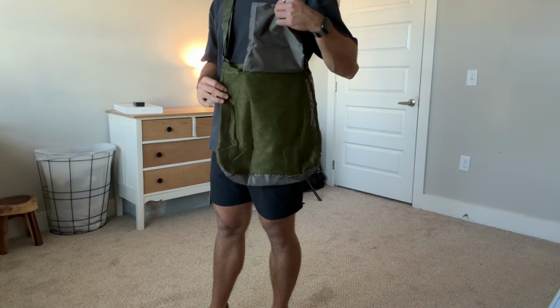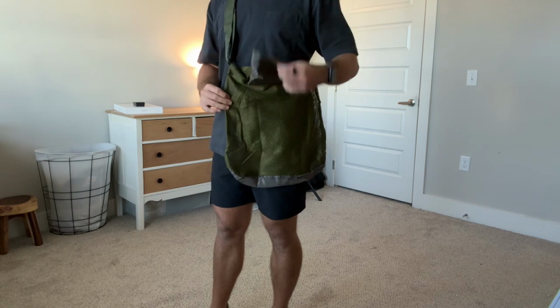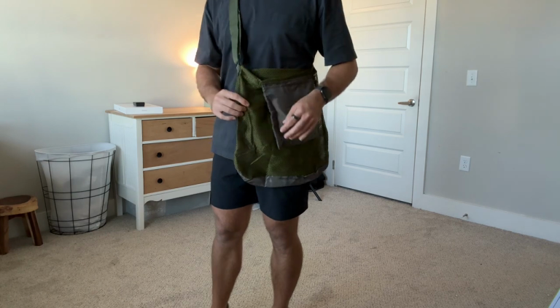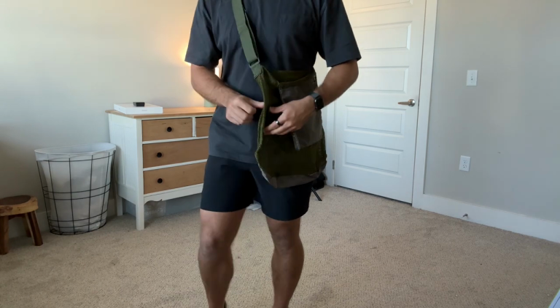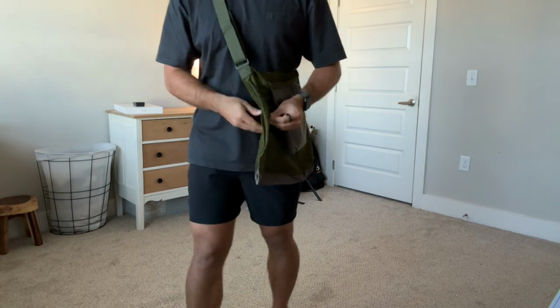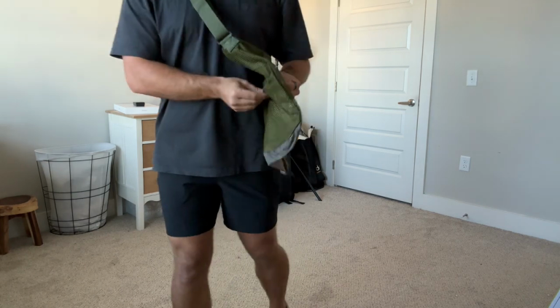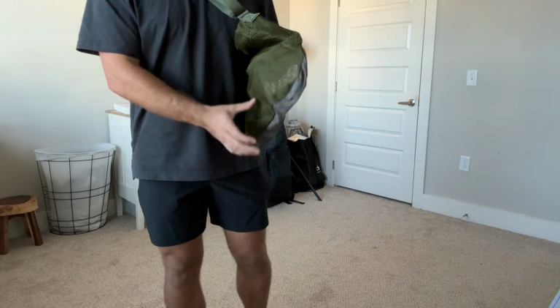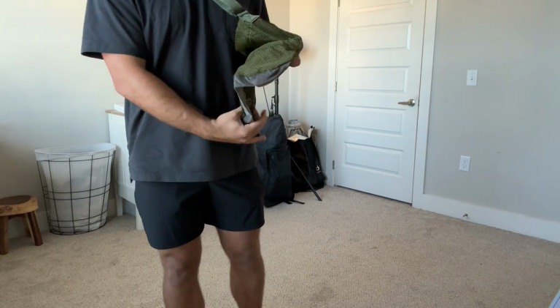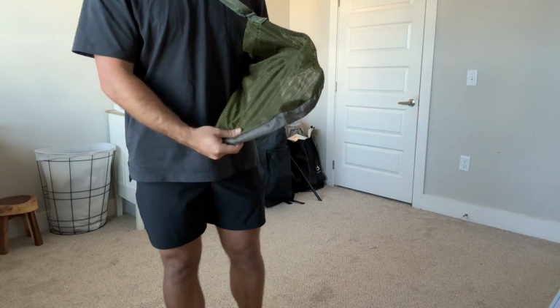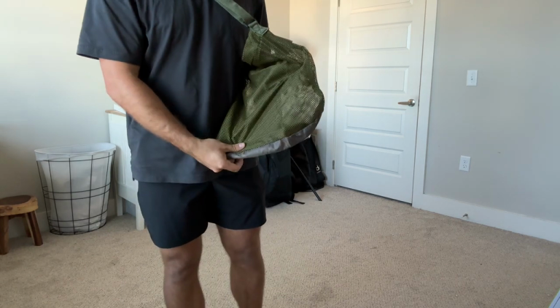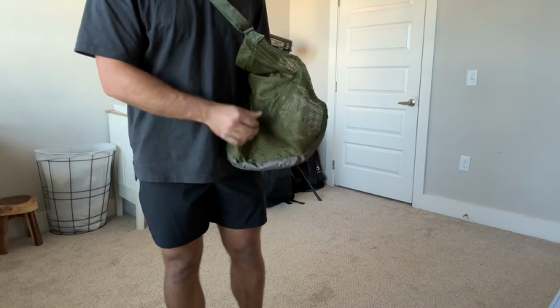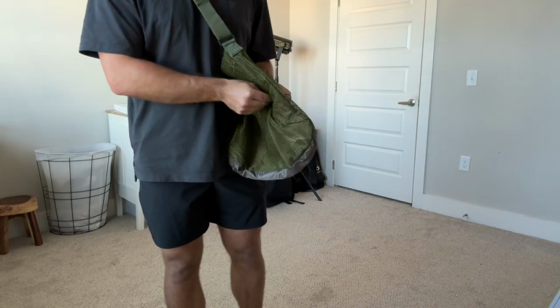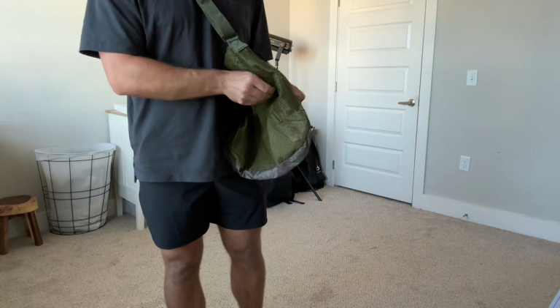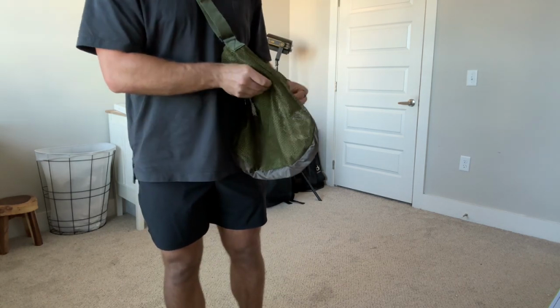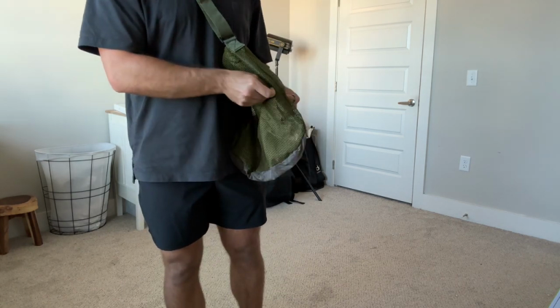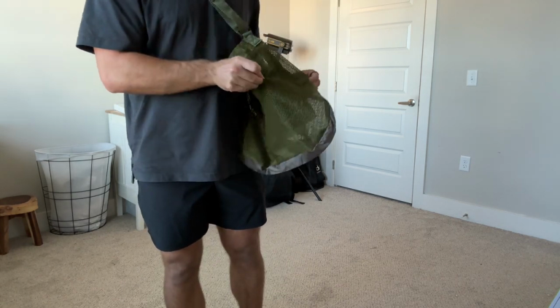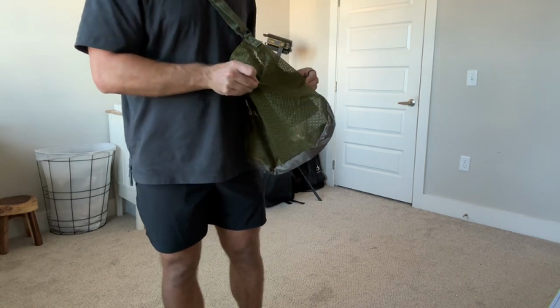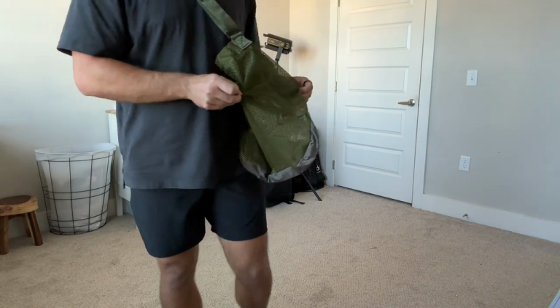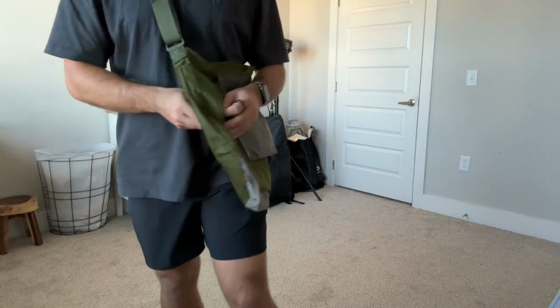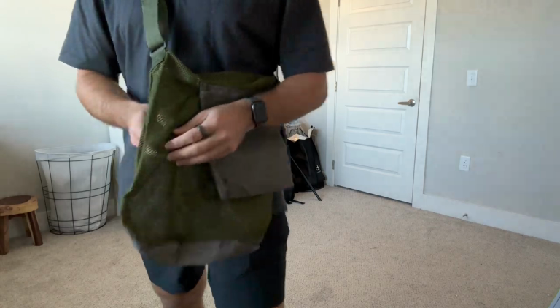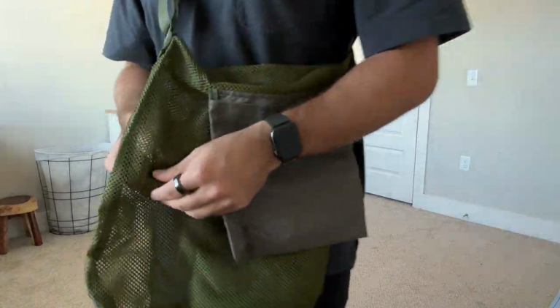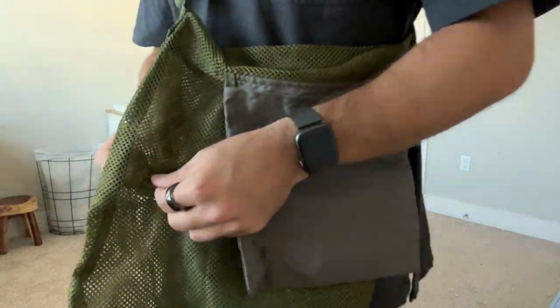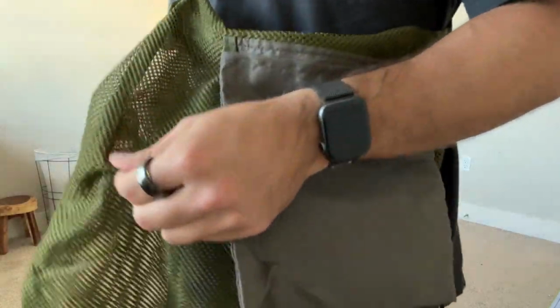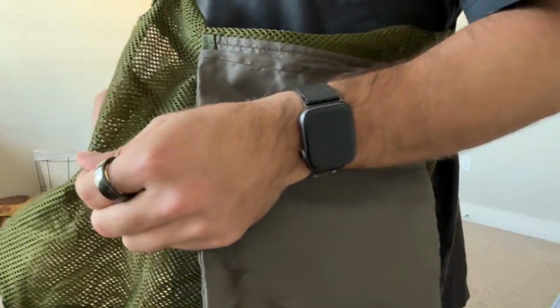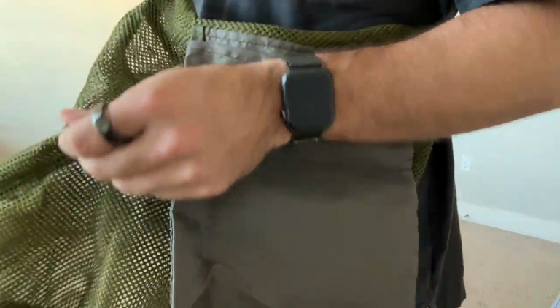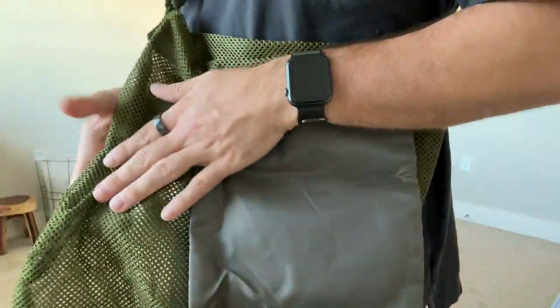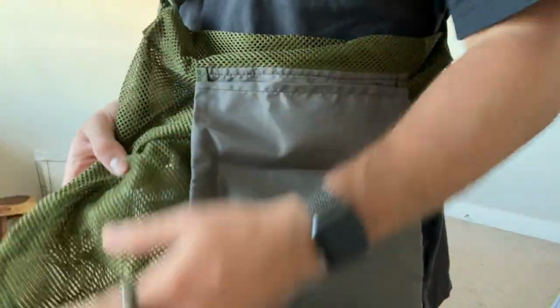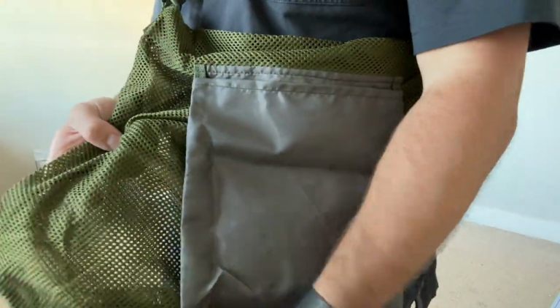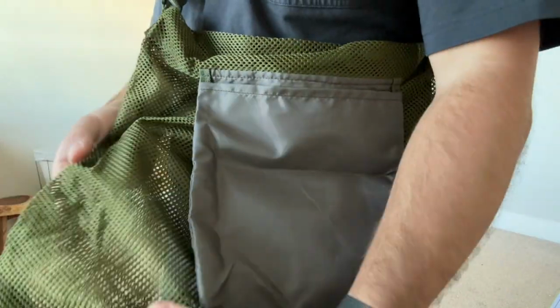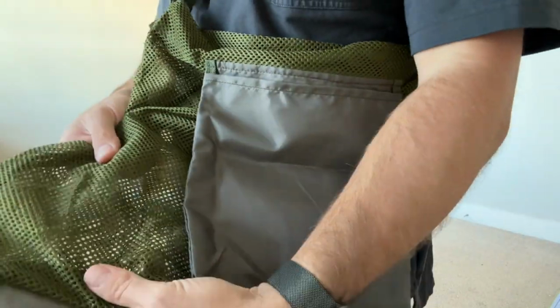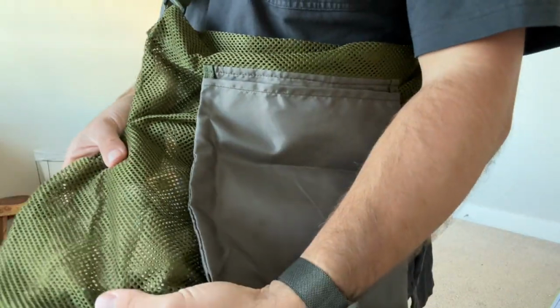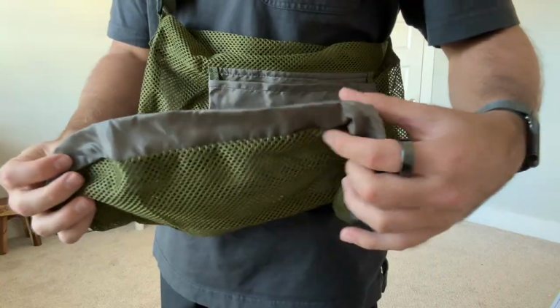I was actually super surprised by this foraging bag. It's by Viler Sky and the material overall was super durable. I was super happy with it, especially for how affordable it was.